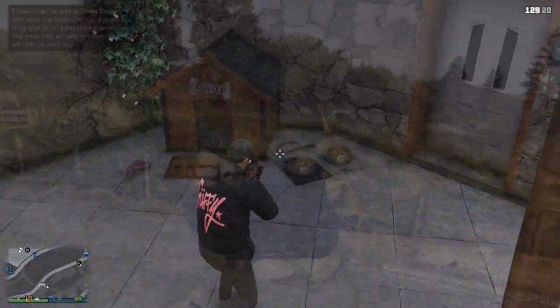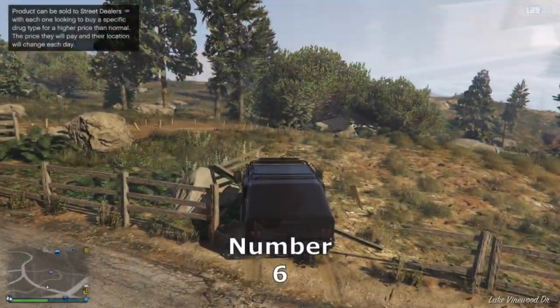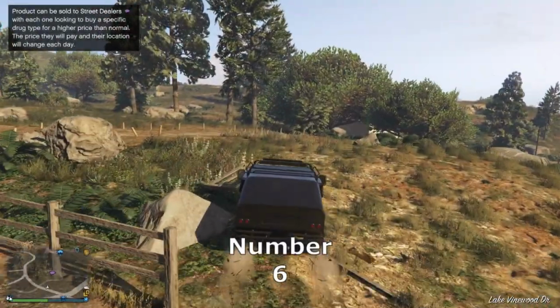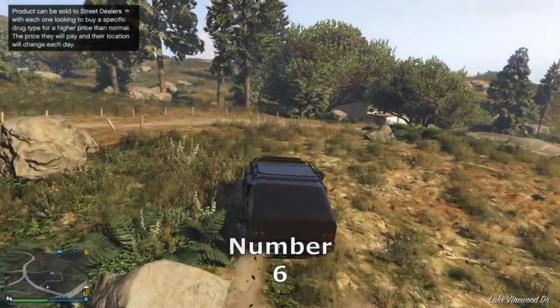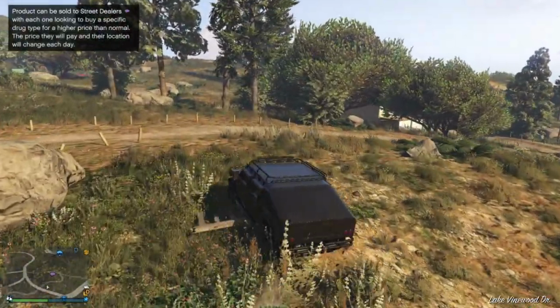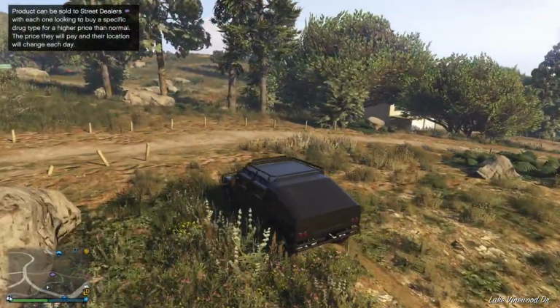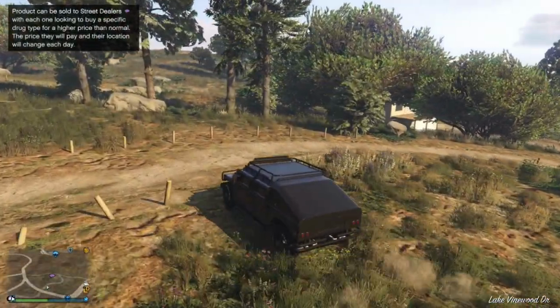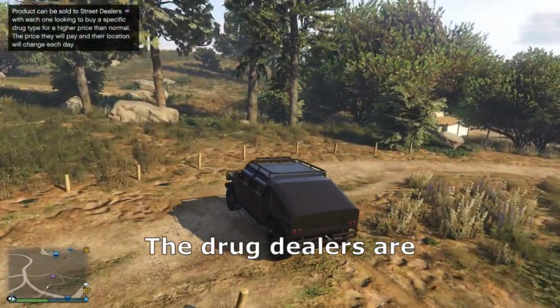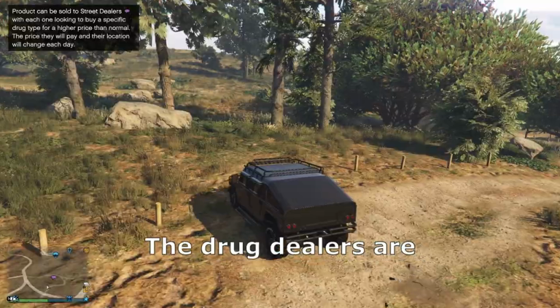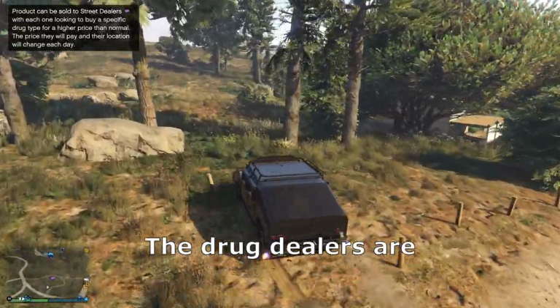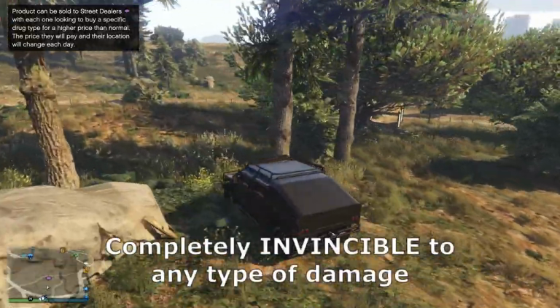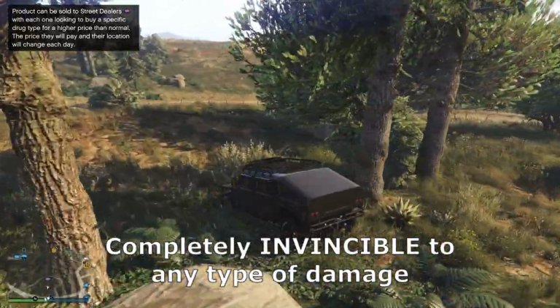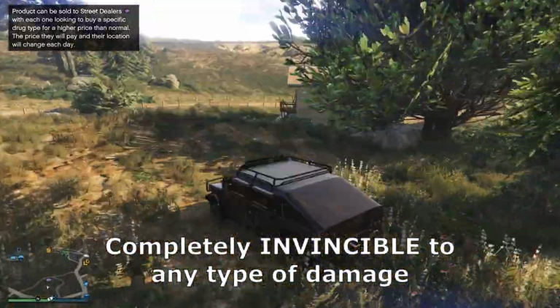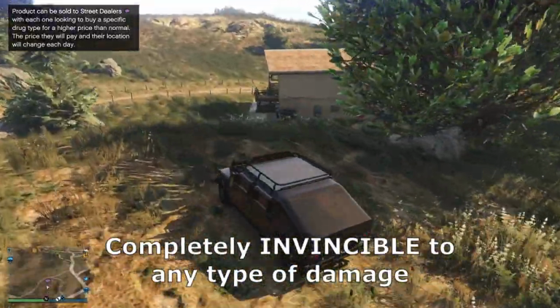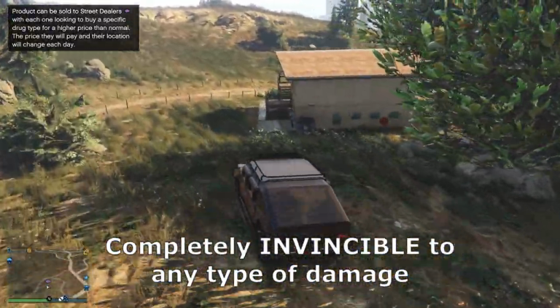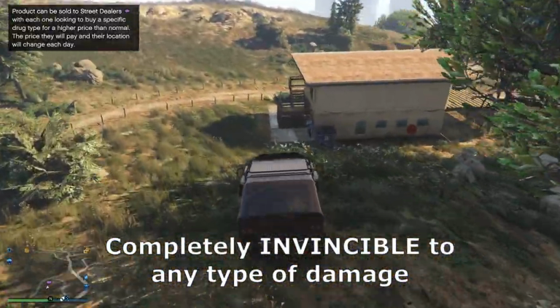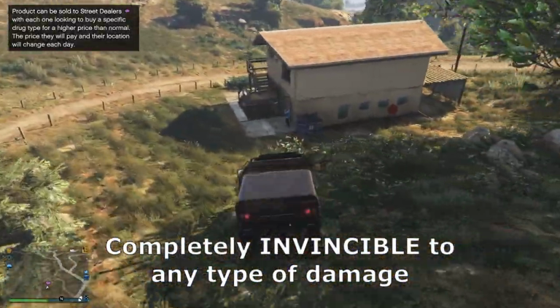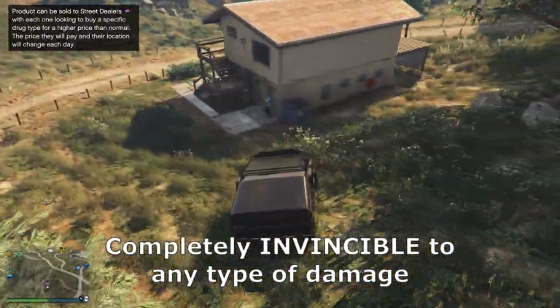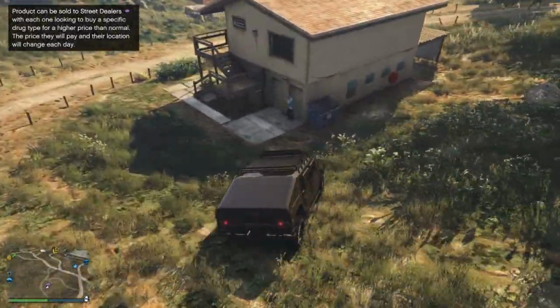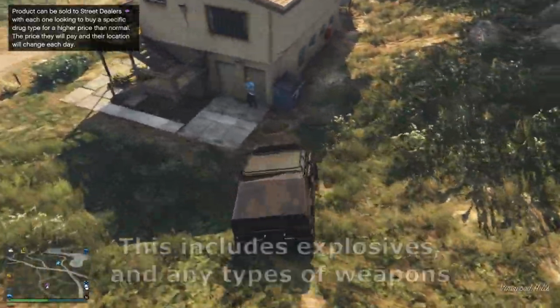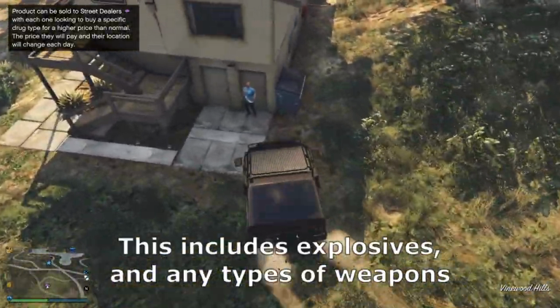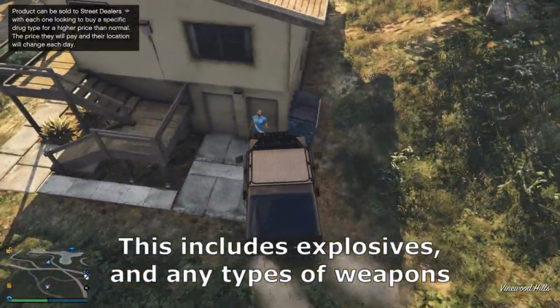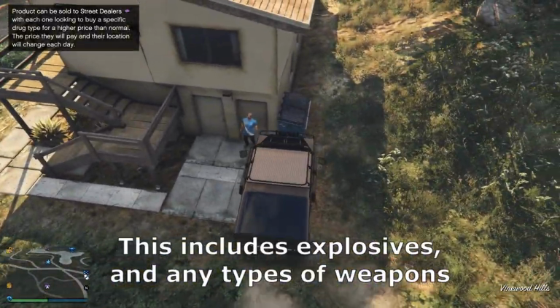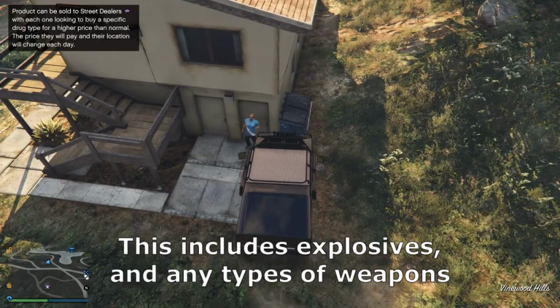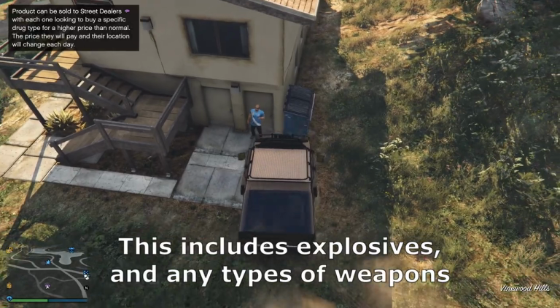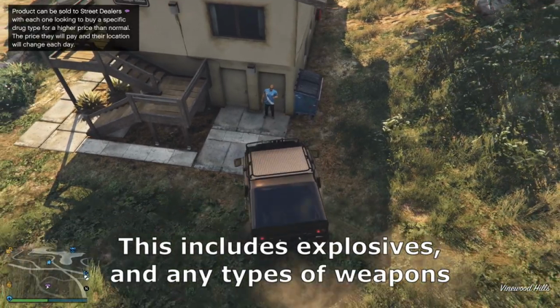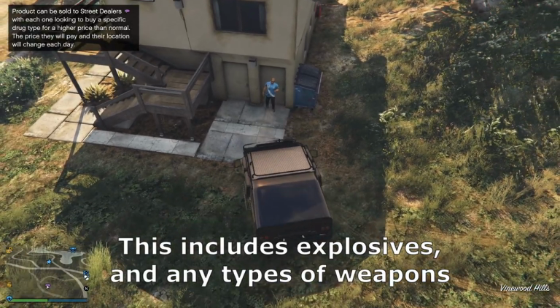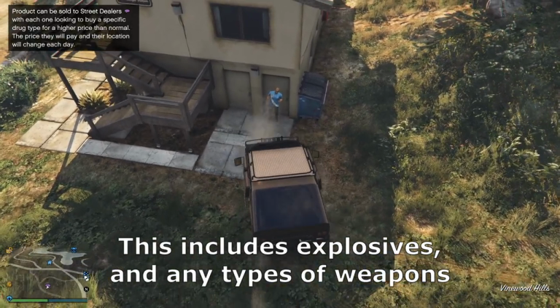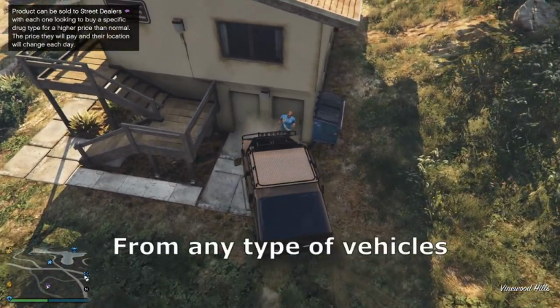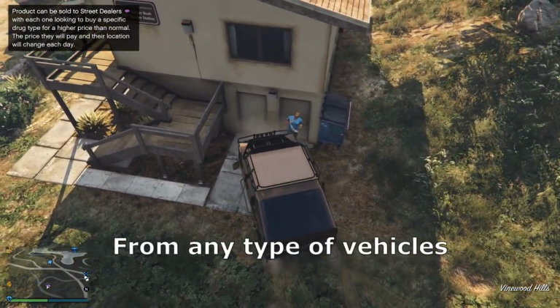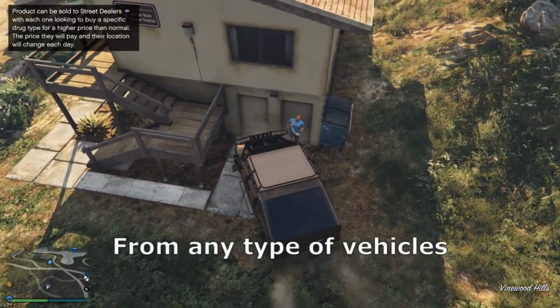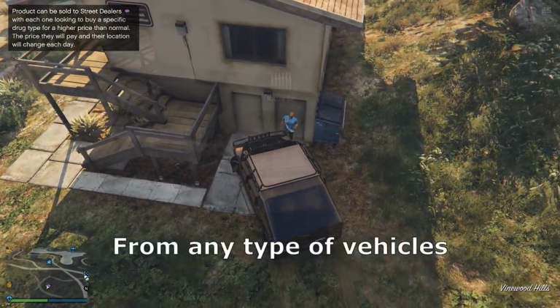Number 6. The drug dealers are completely invincible to any type of damage. This includes explosives and any types of weapons from any type of vehicles.